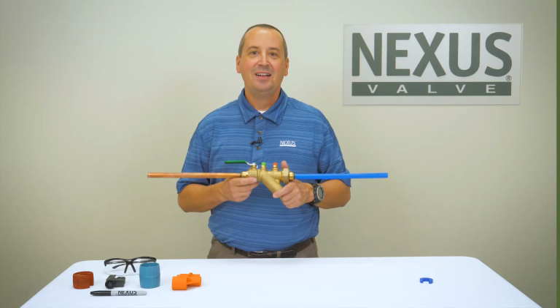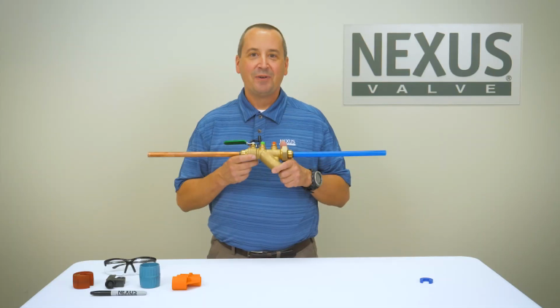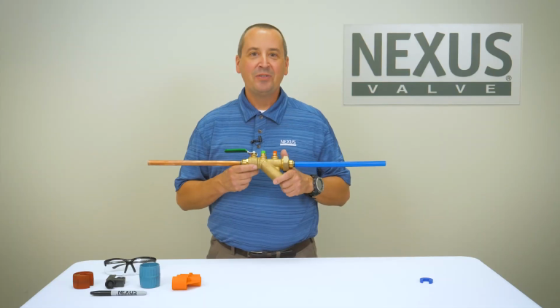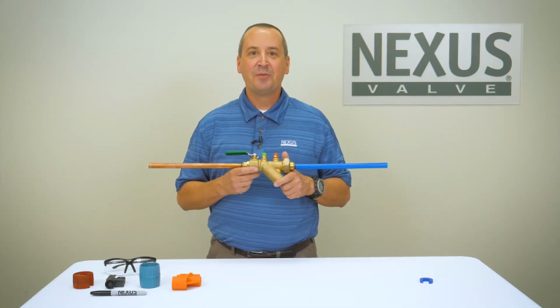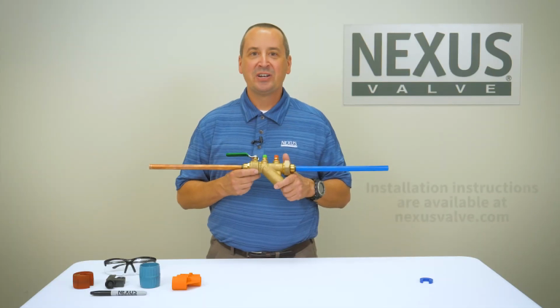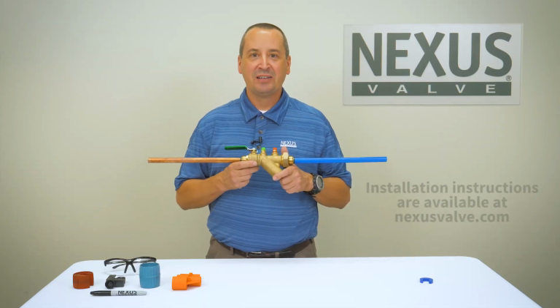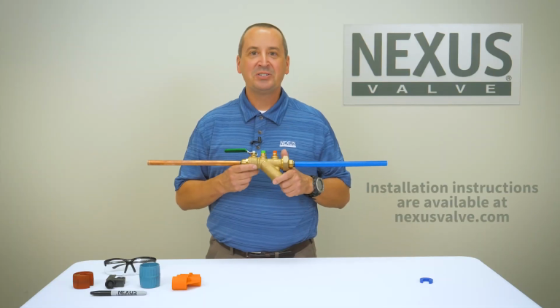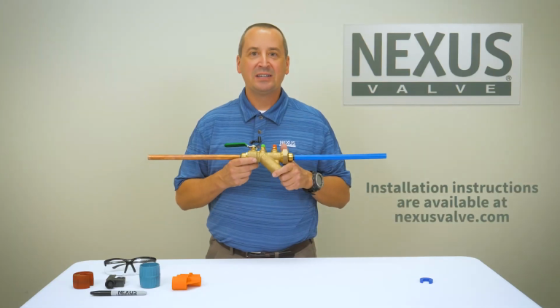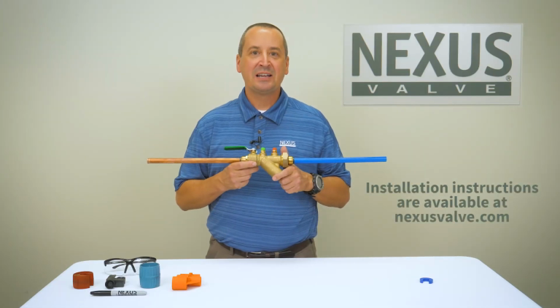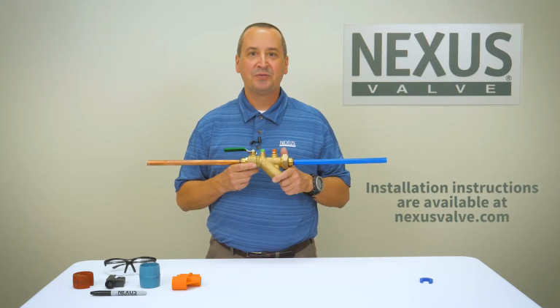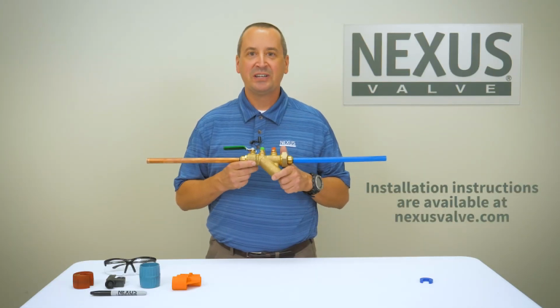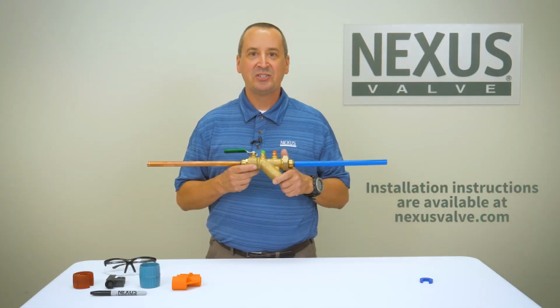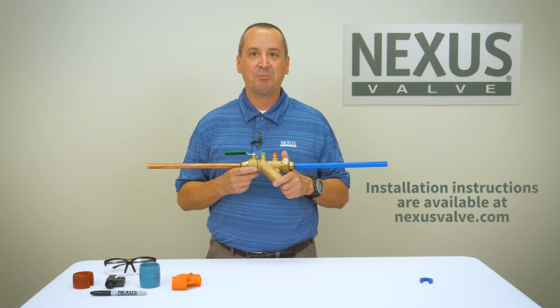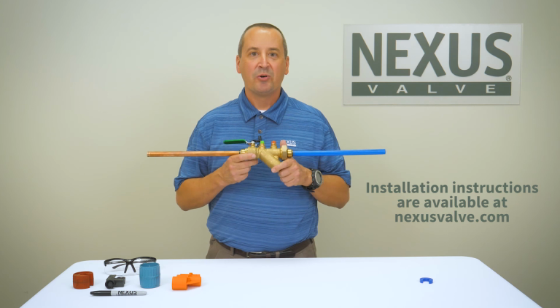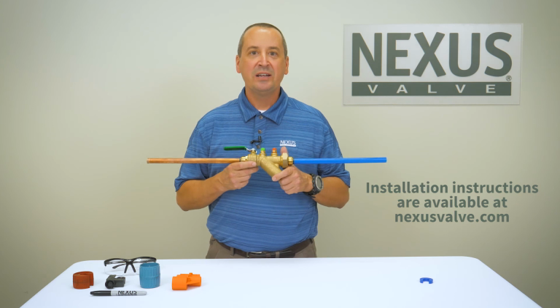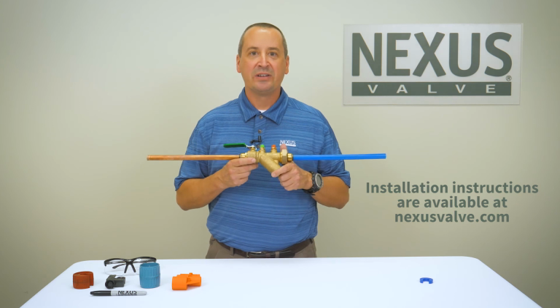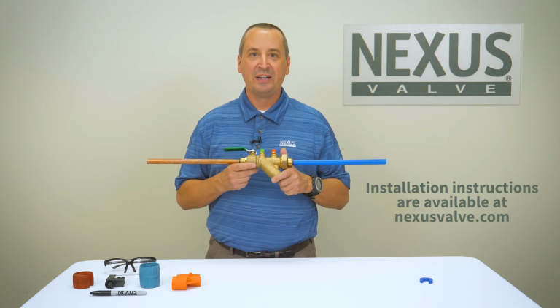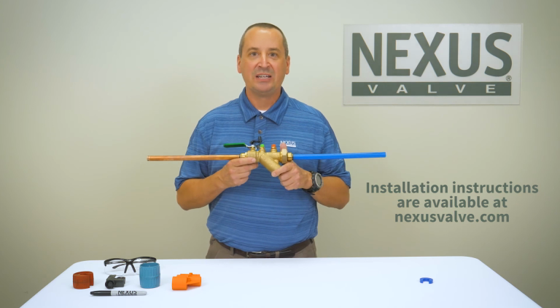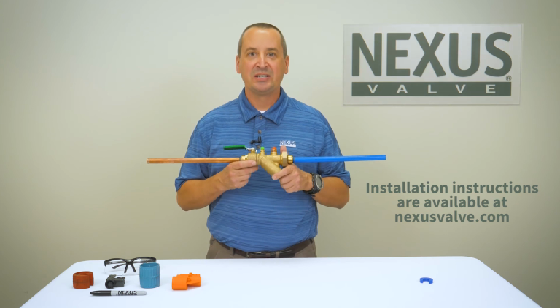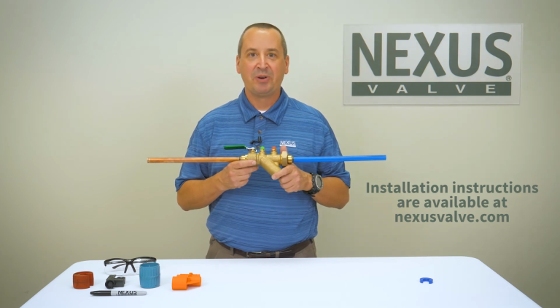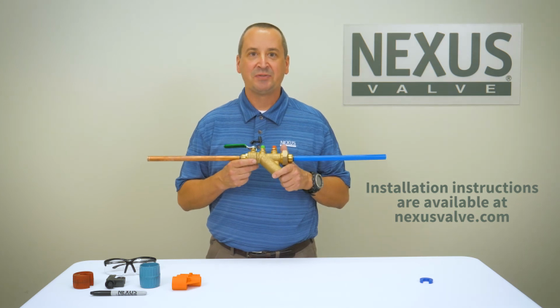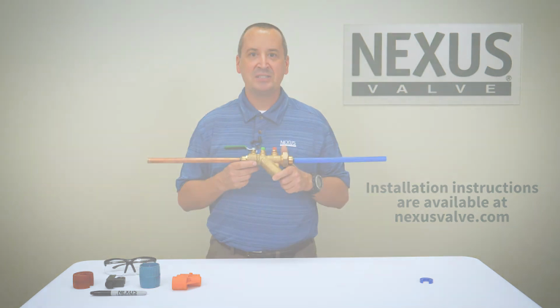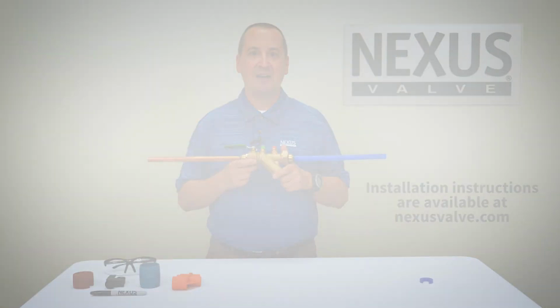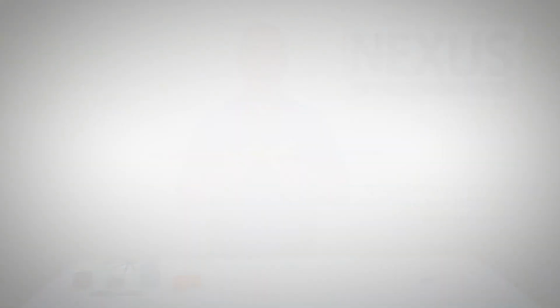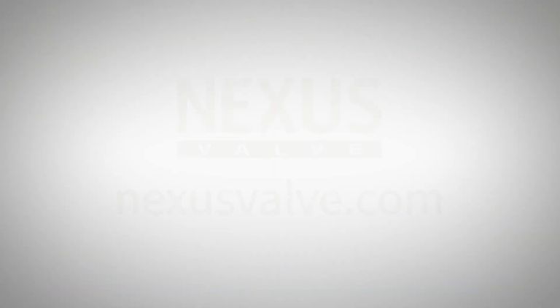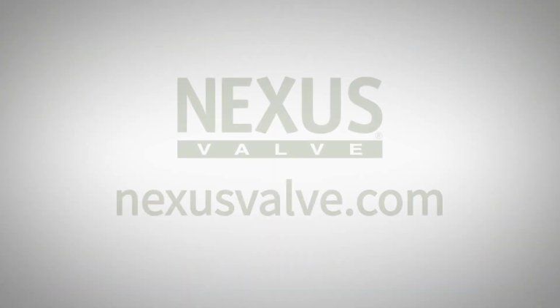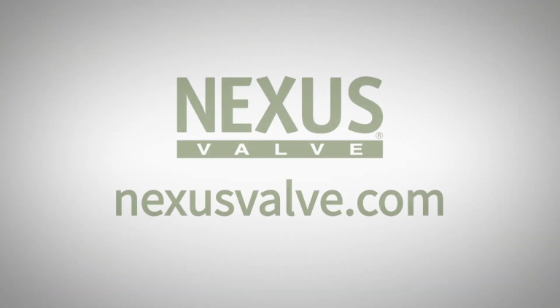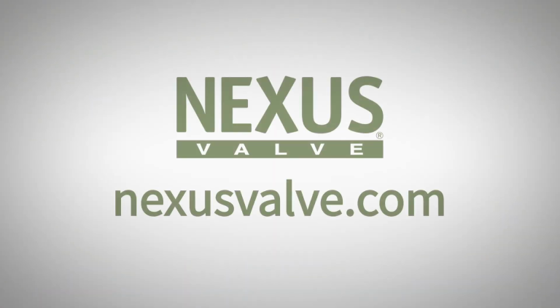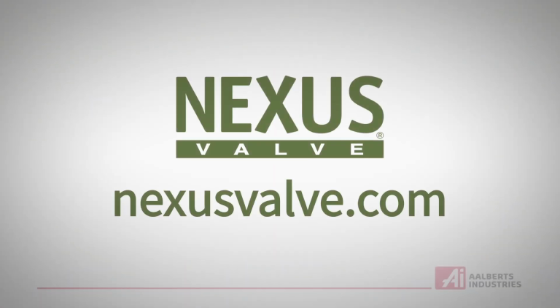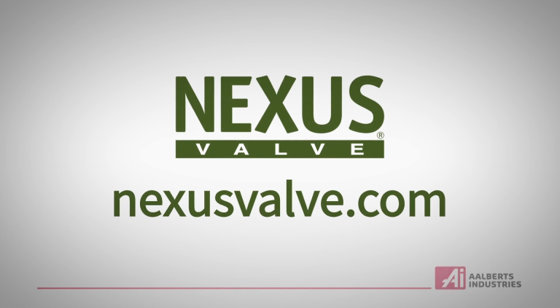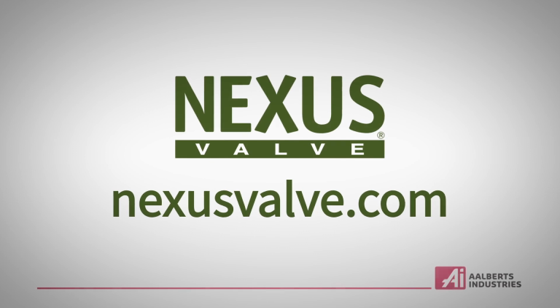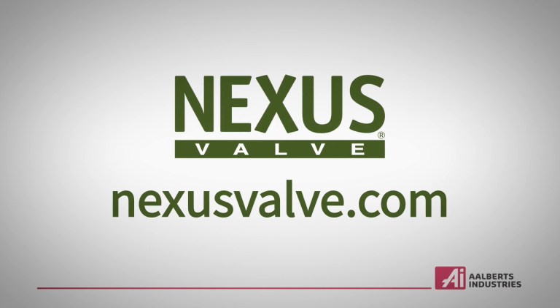For further information on the labor-saving Nexlock push fit connection system or any other innovative HVAC products from Nexus Valve, please visit our website at nexusvalve.com.